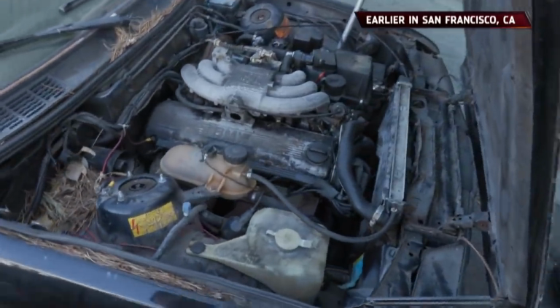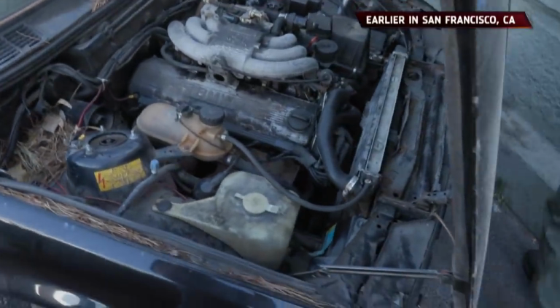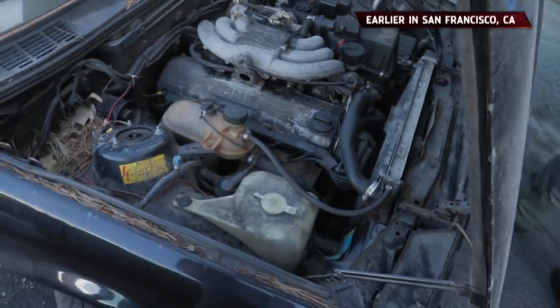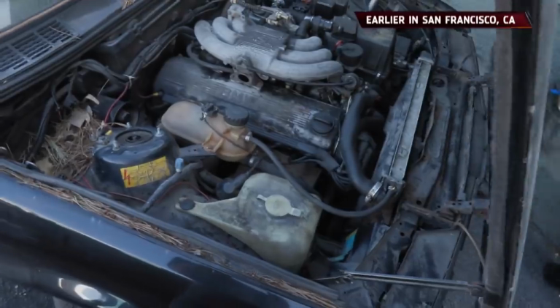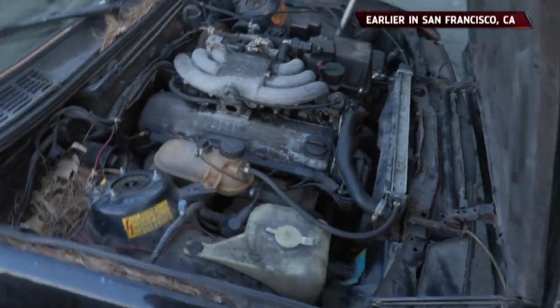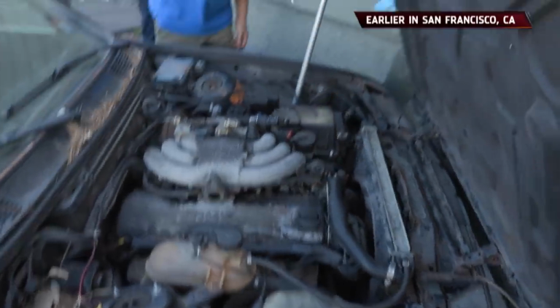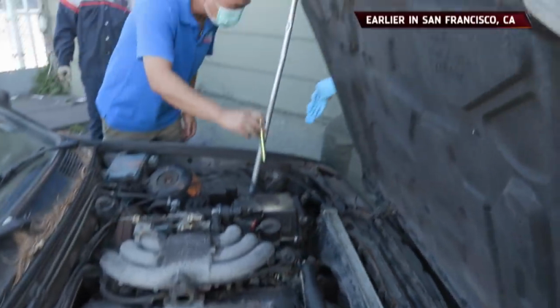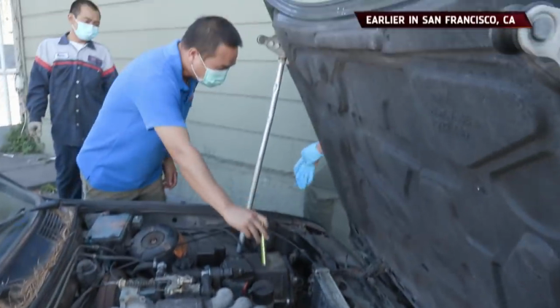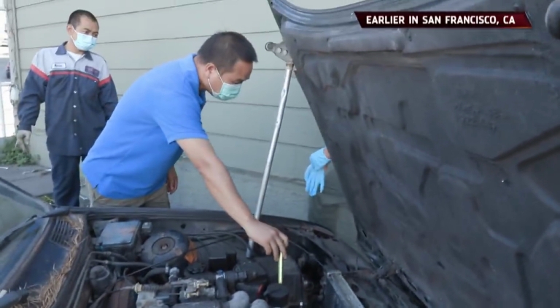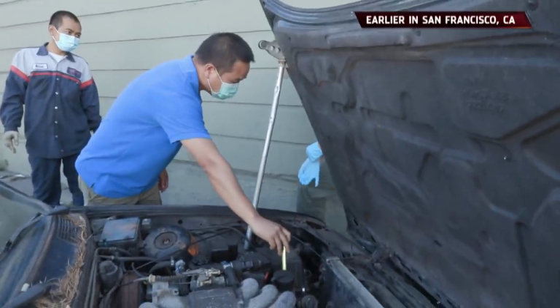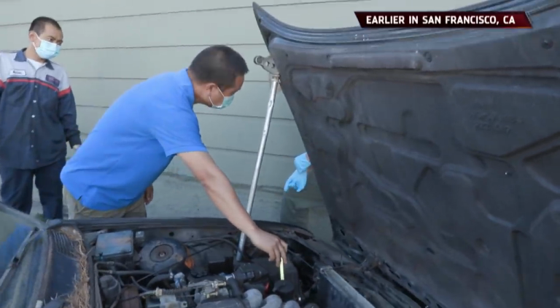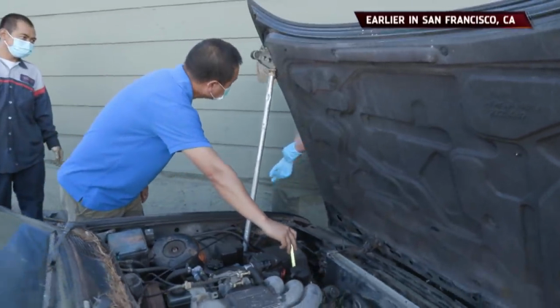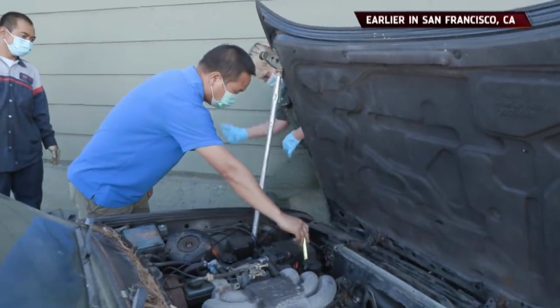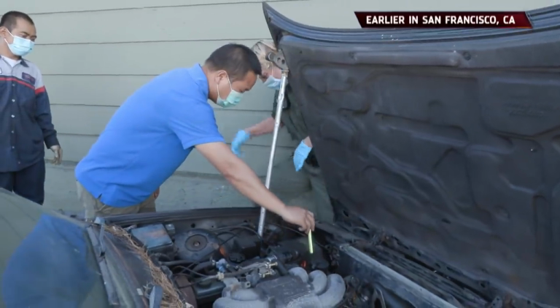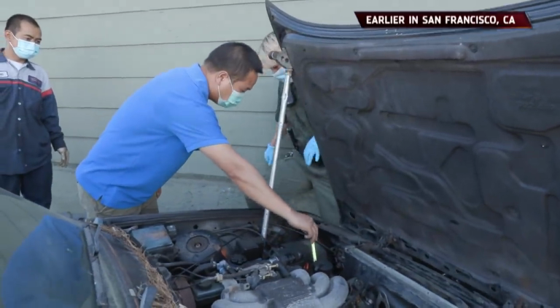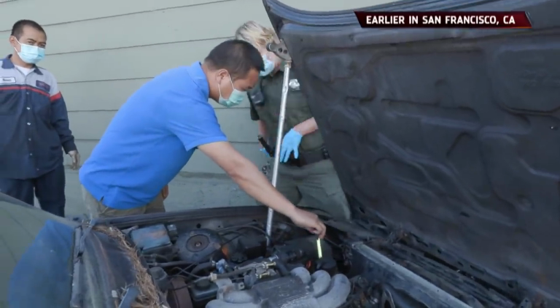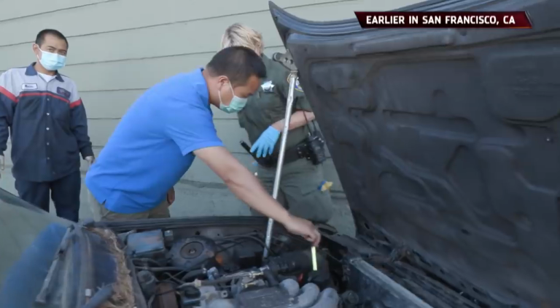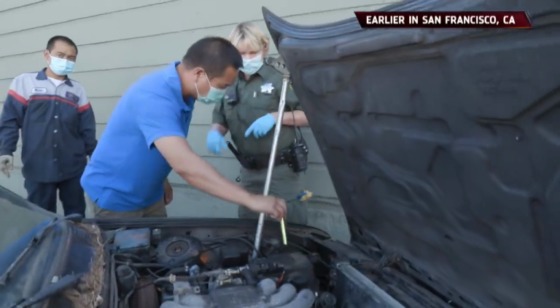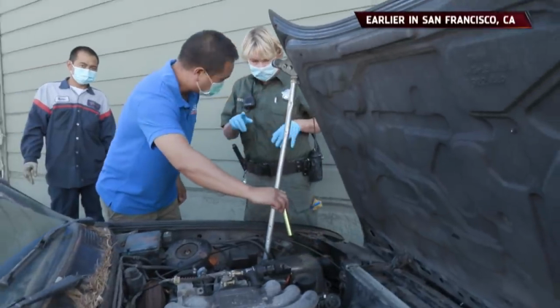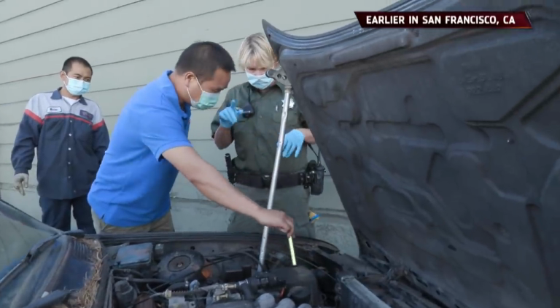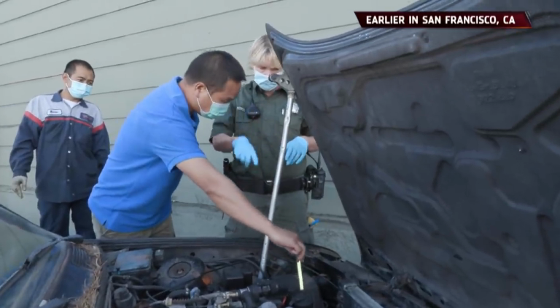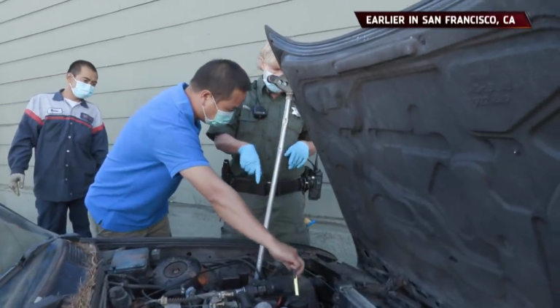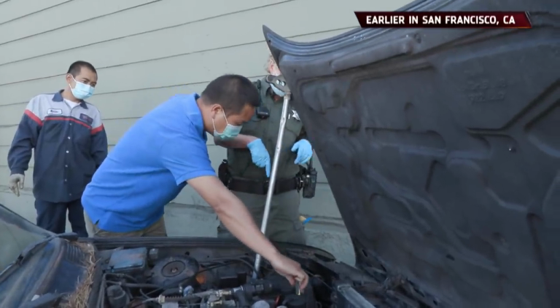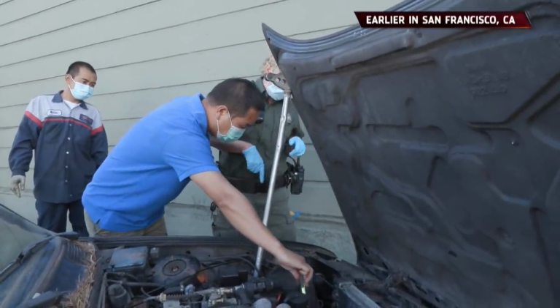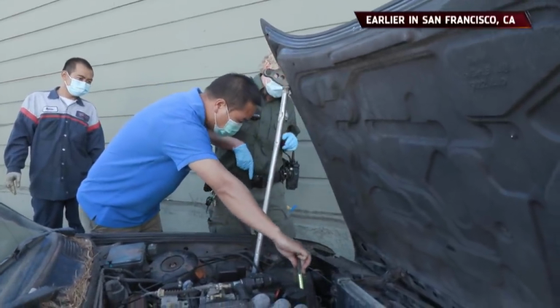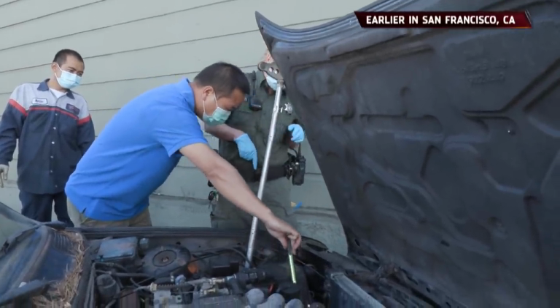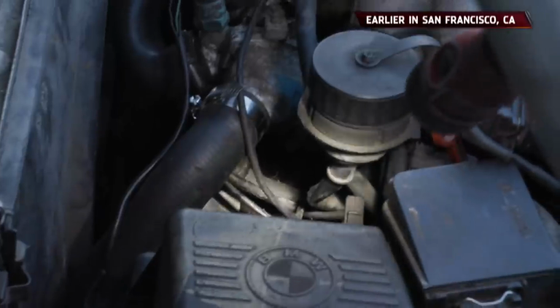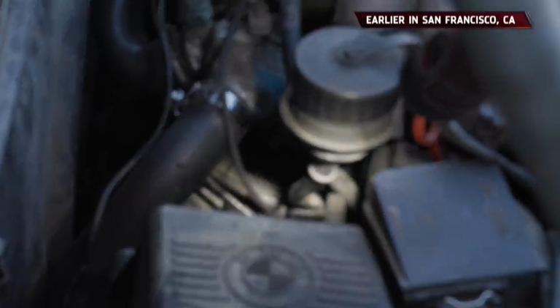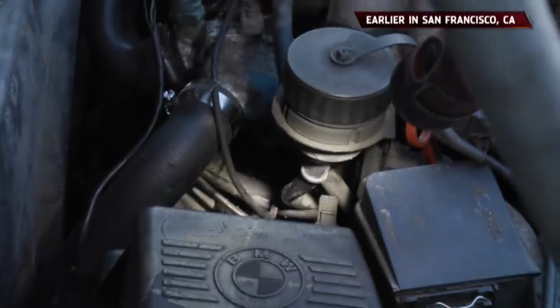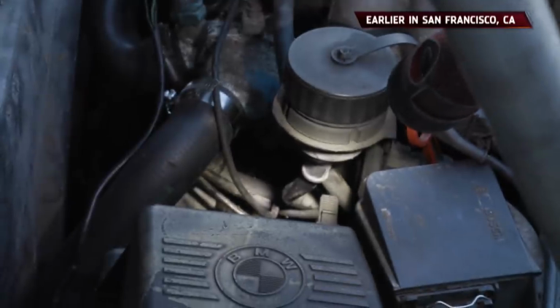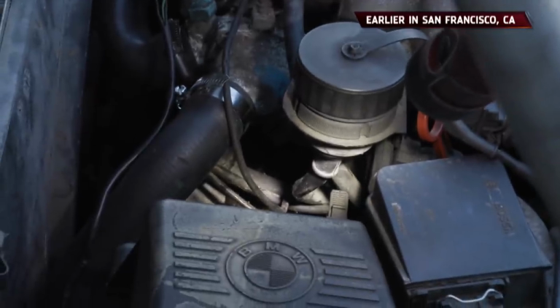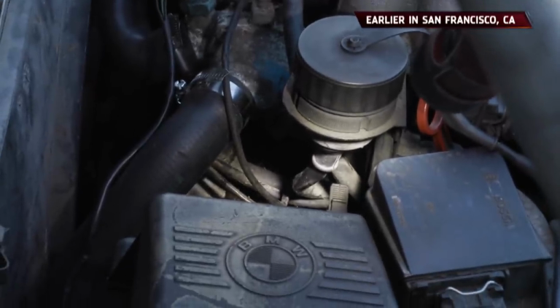Let me look around — let me take a look. Yeah, I do see that. Is this engine hot at all? Do we know? All right, that's great. And this is secure.